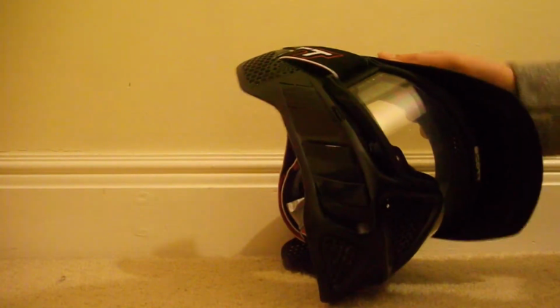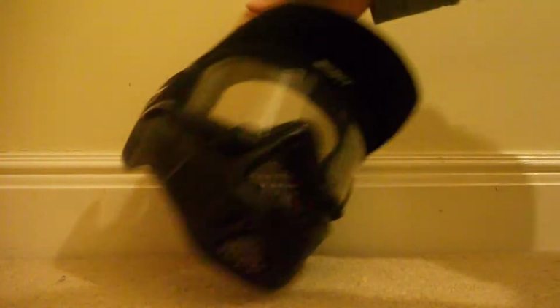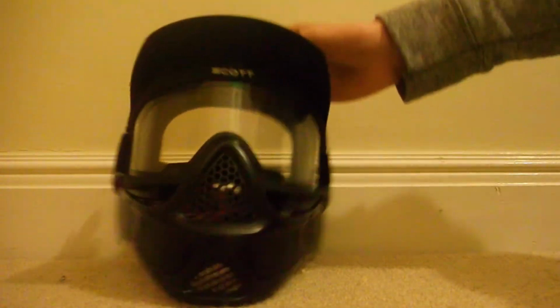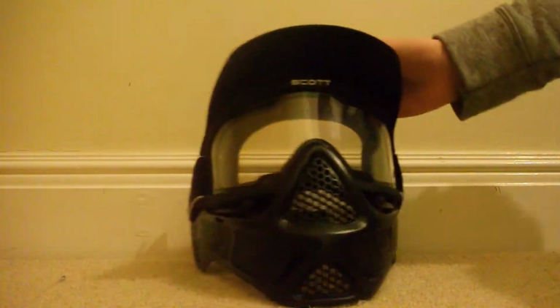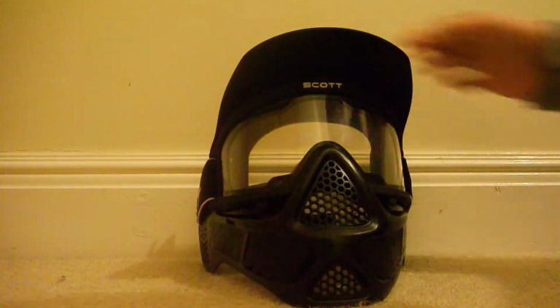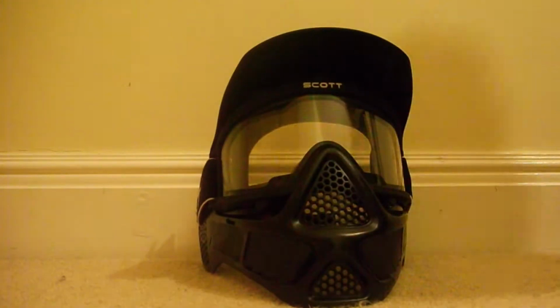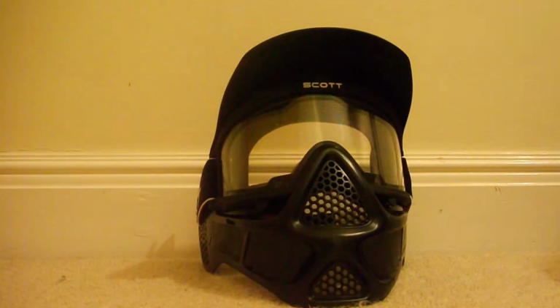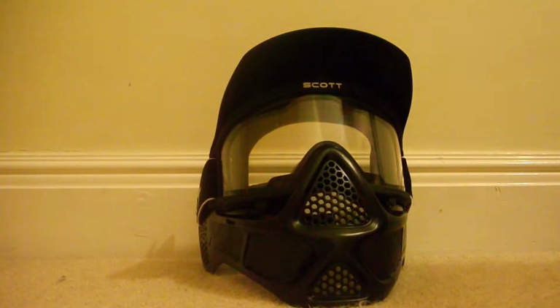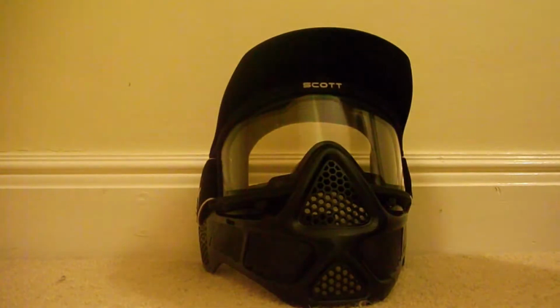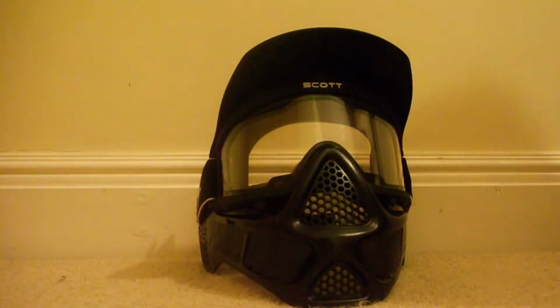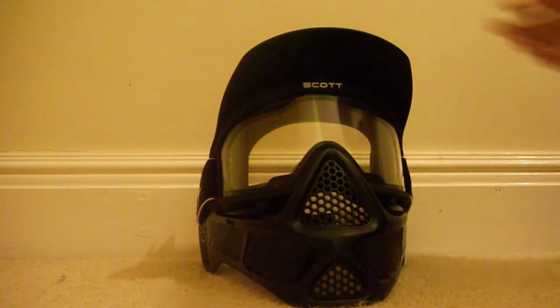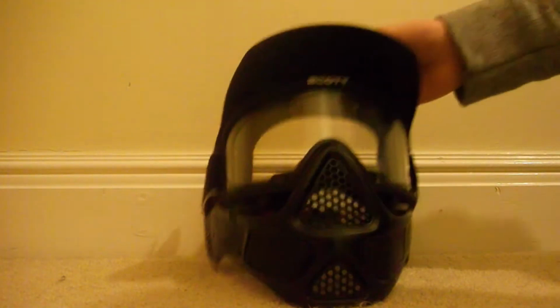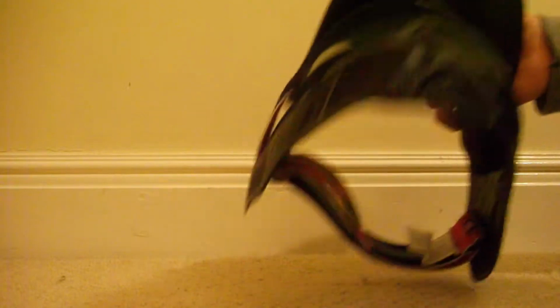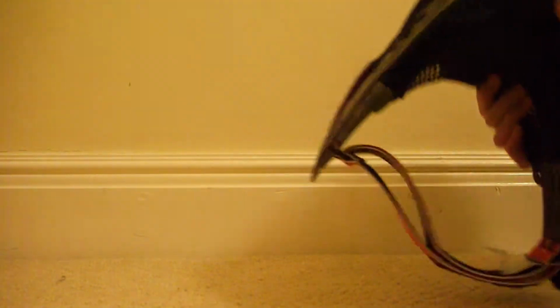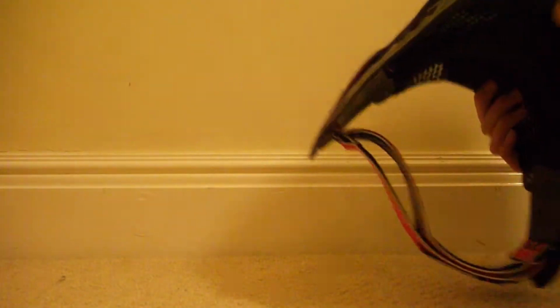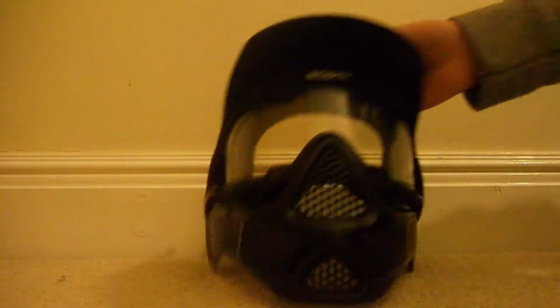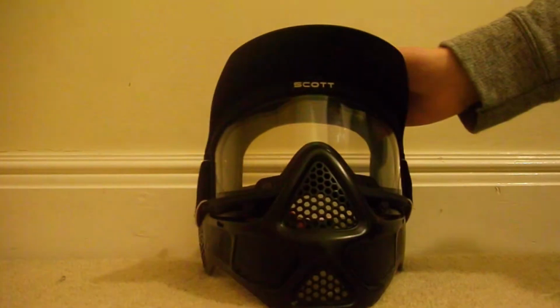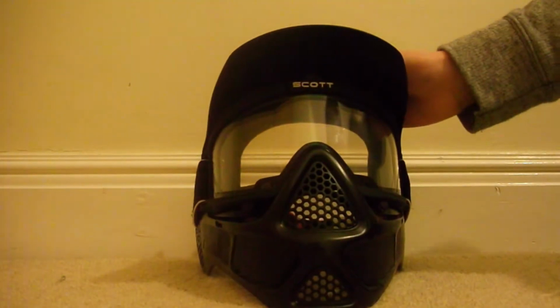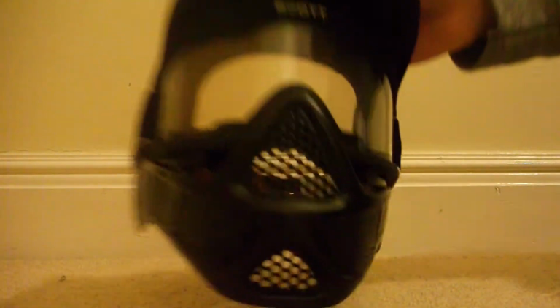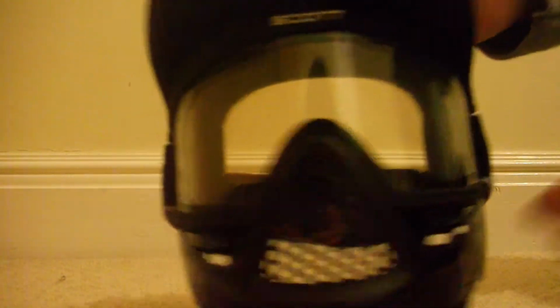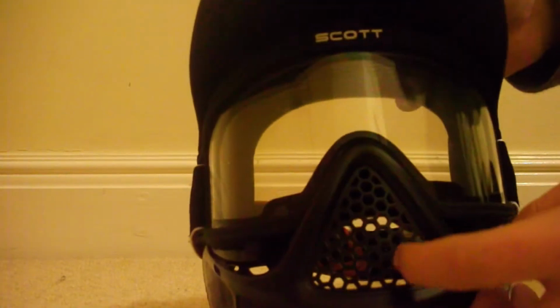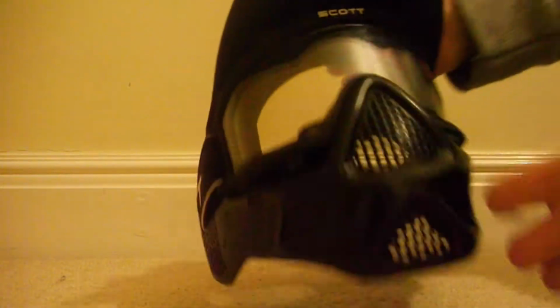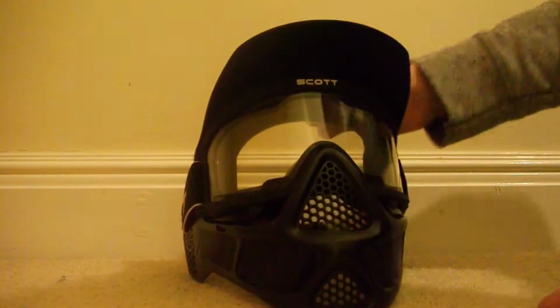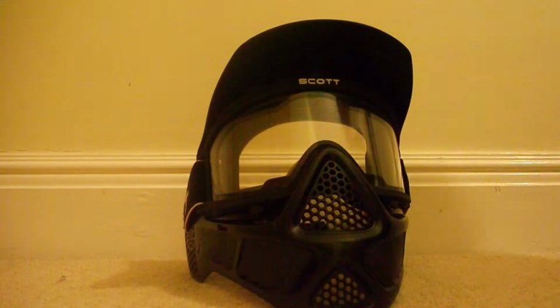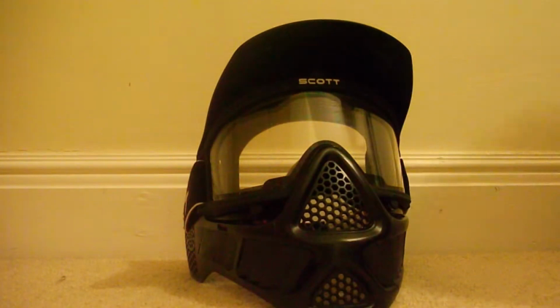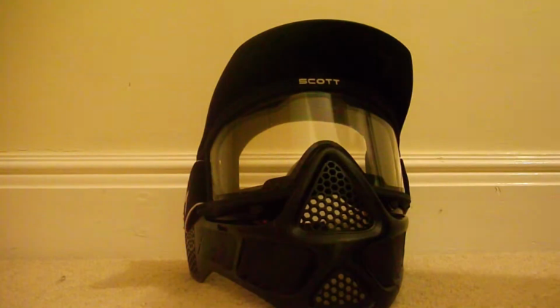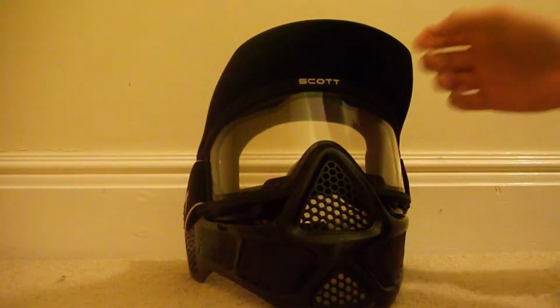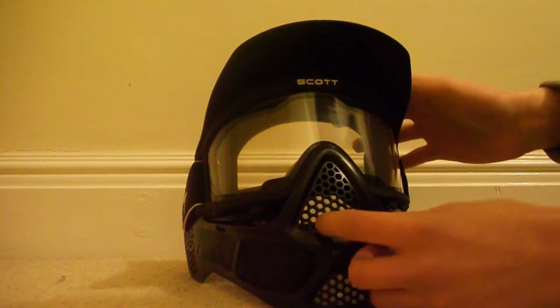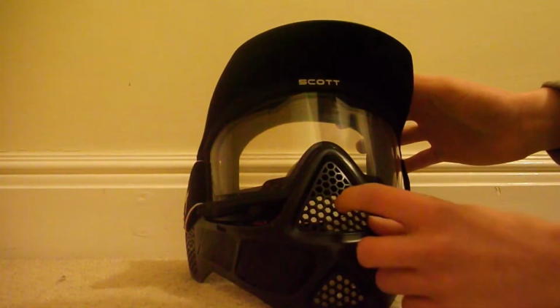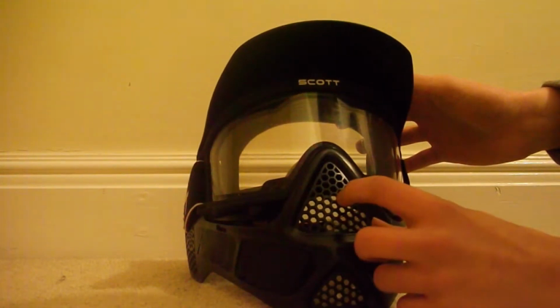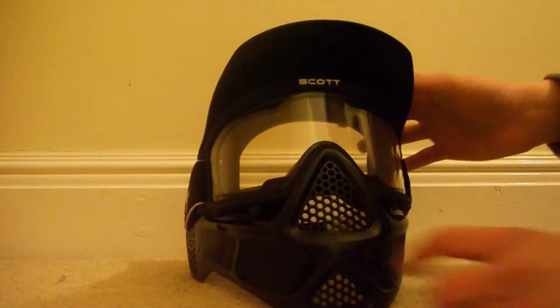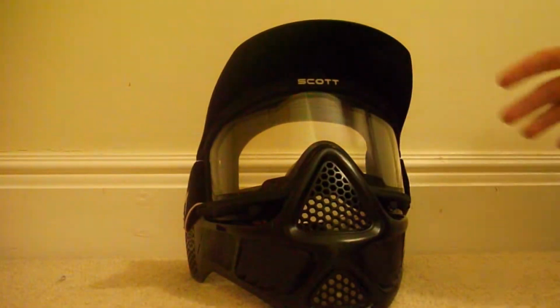You might think those holes look quite big and BBs might fit through there, but don't worry — they can't. The holes are quite small and I very much doubt that a BB will go perfectly between them.